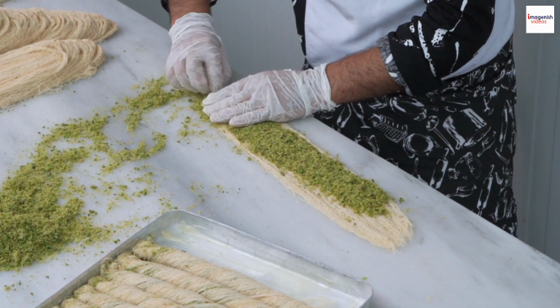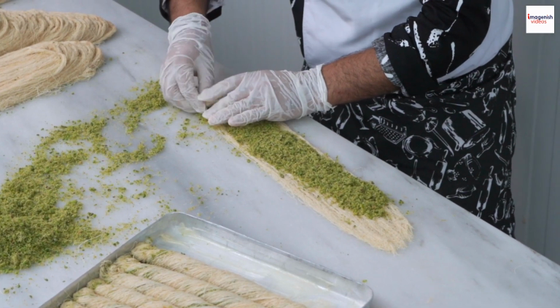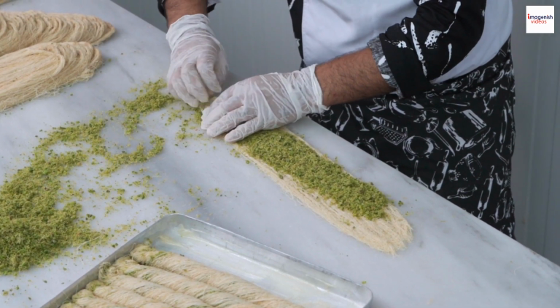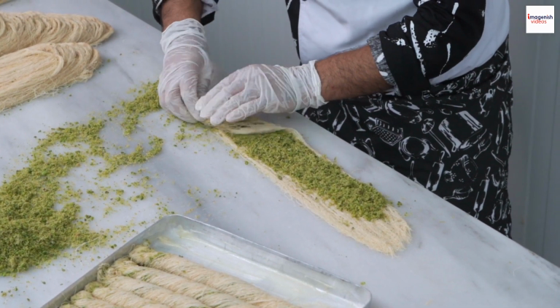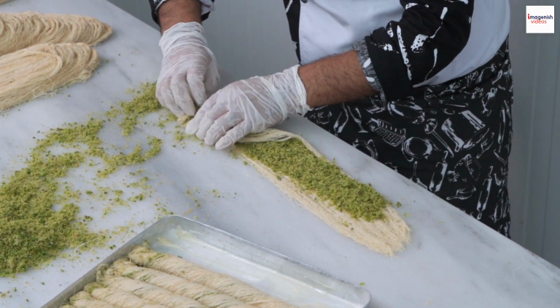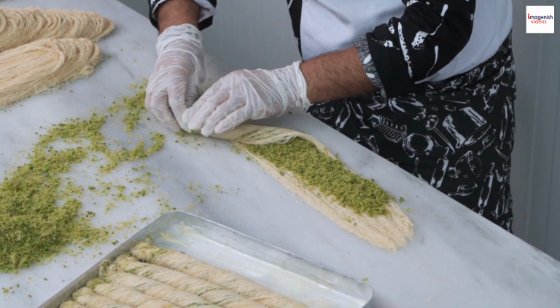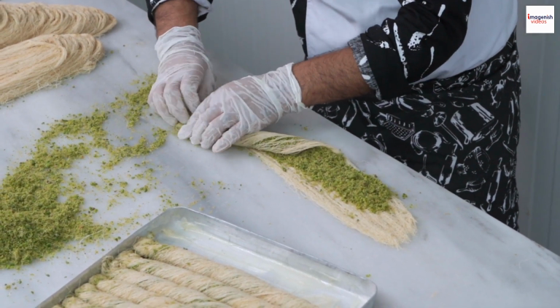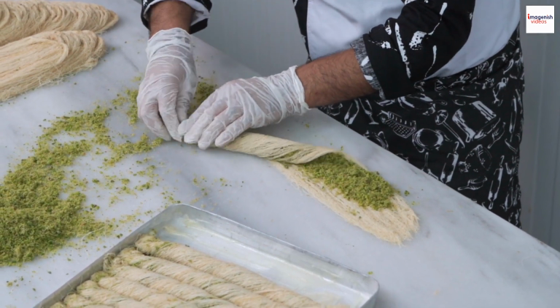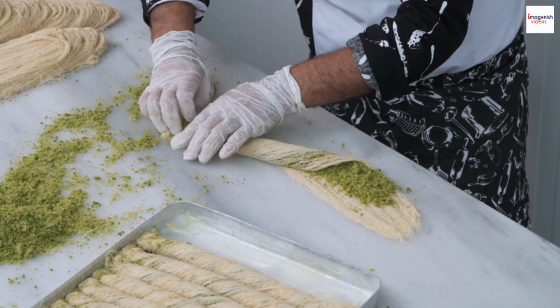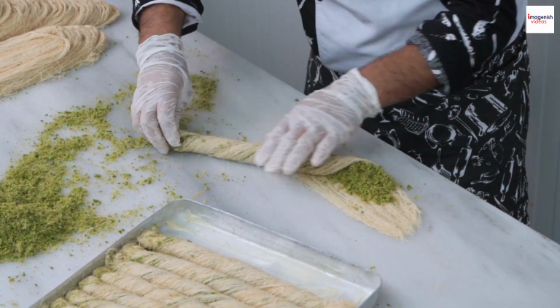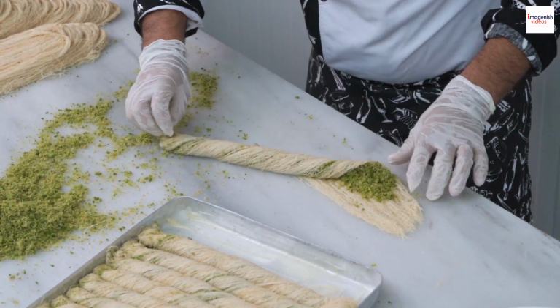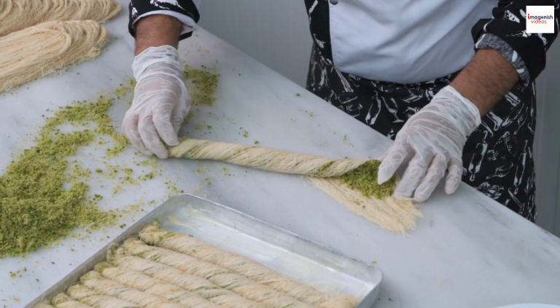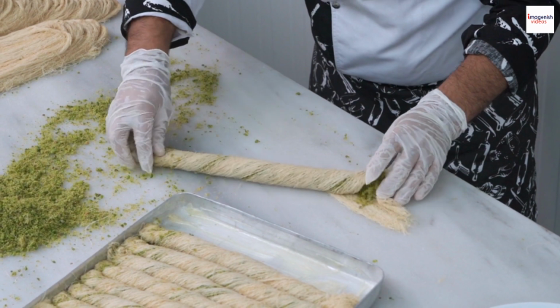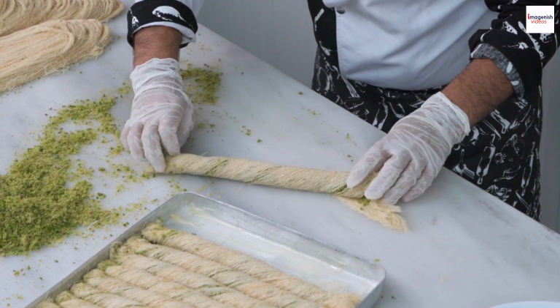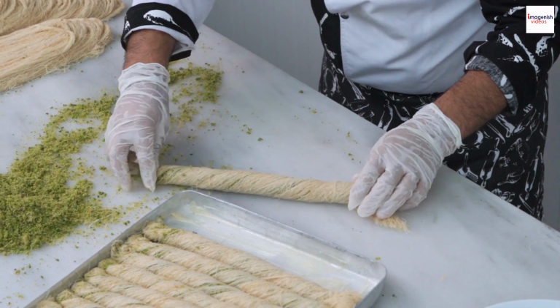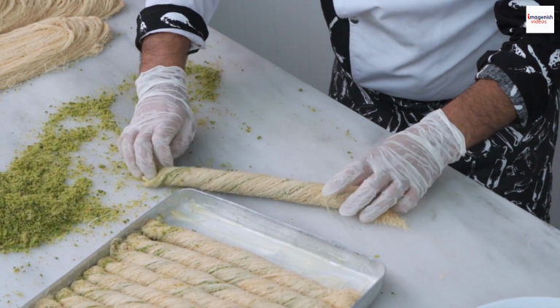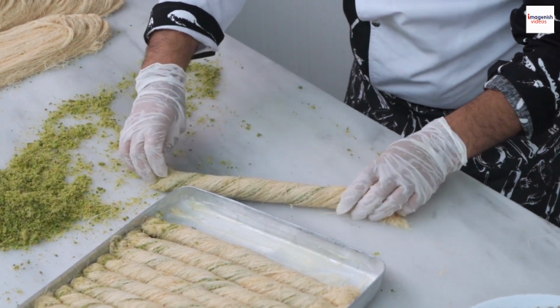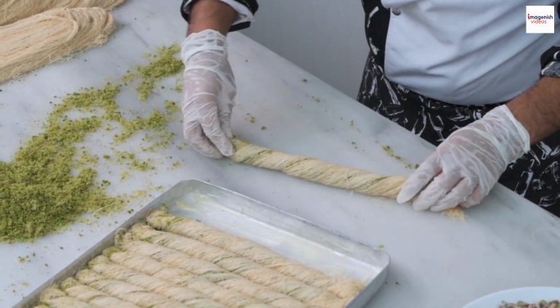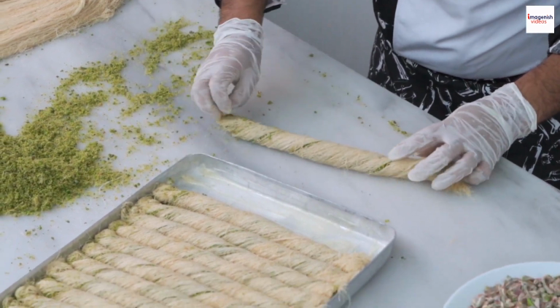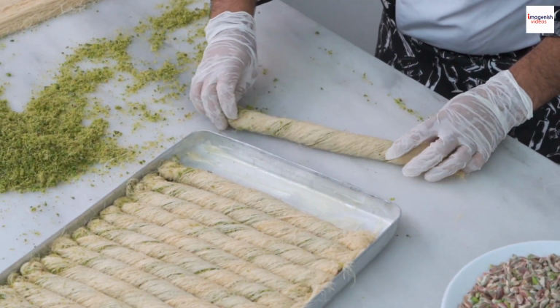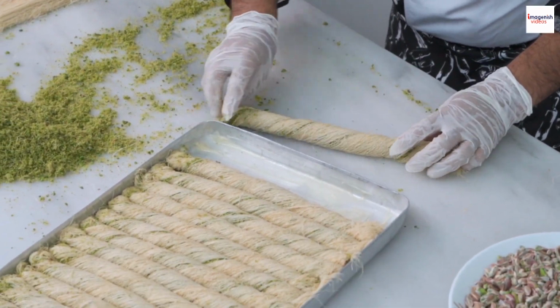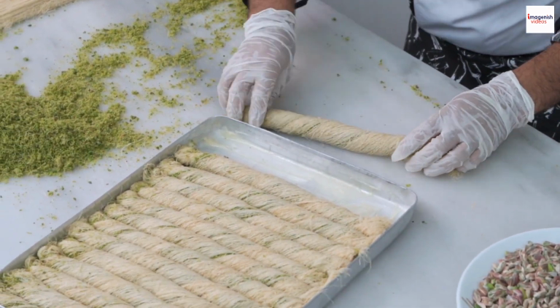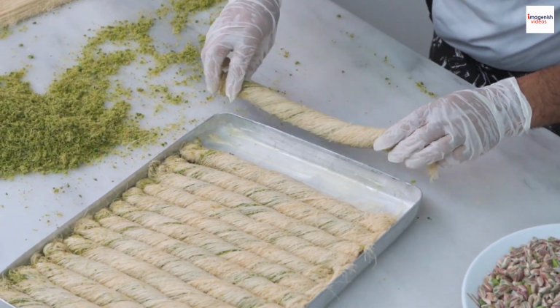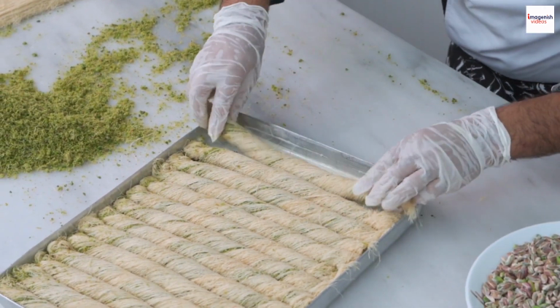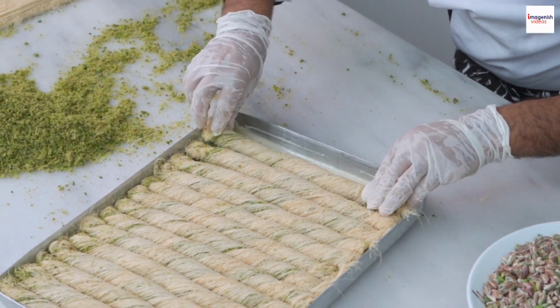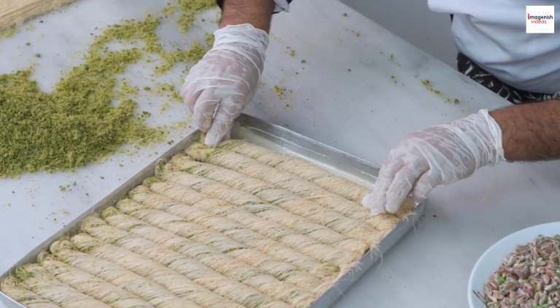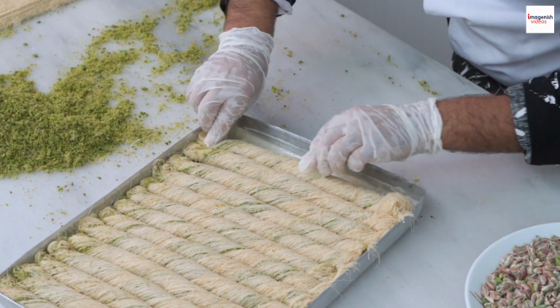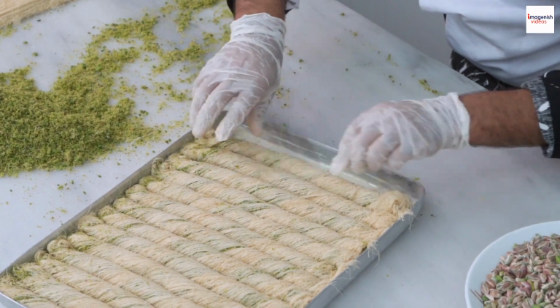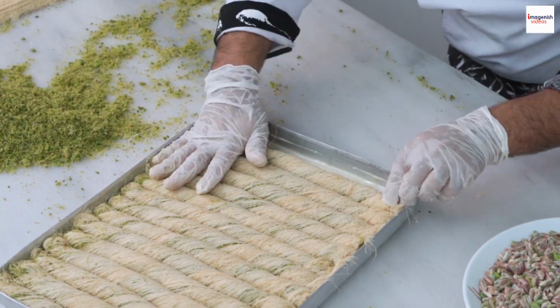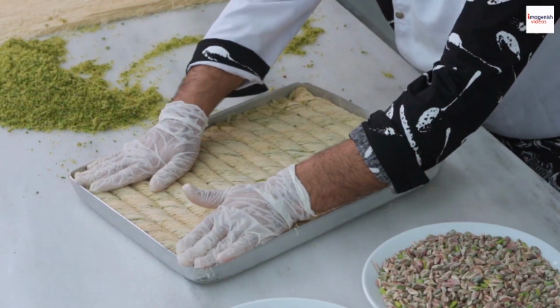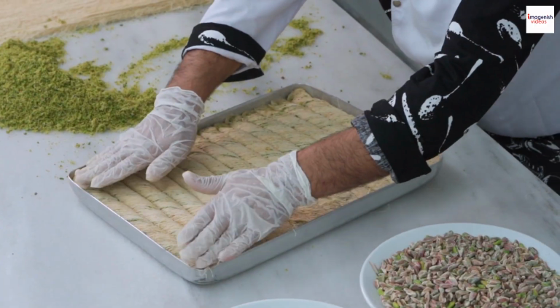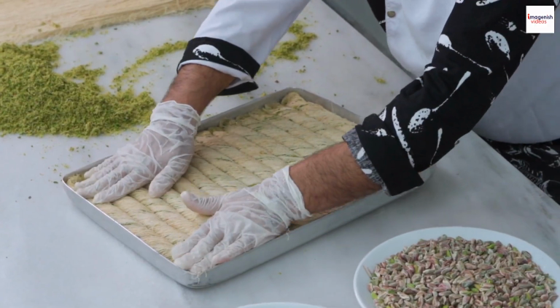Ever wondered if you could try making Lebanese baklava at home? The good news is, you can. While it requires a bit of patience and skill, crafting your own baklava can be a rewarding experience.